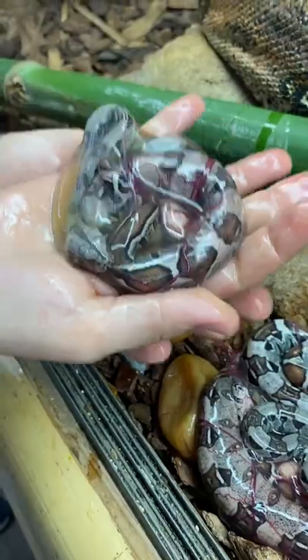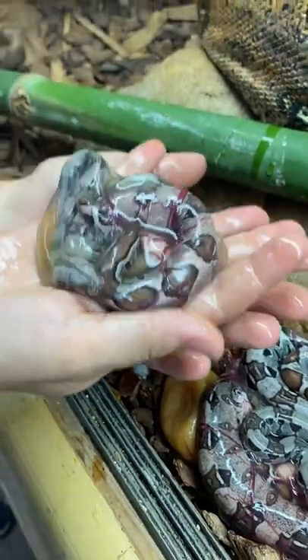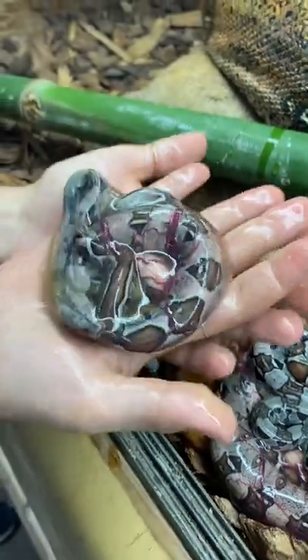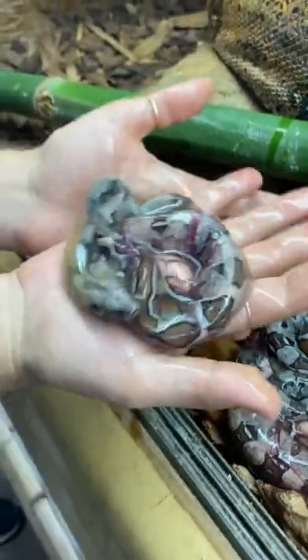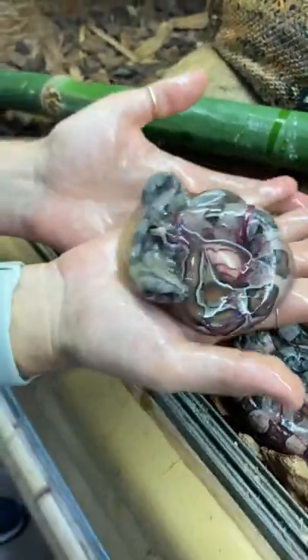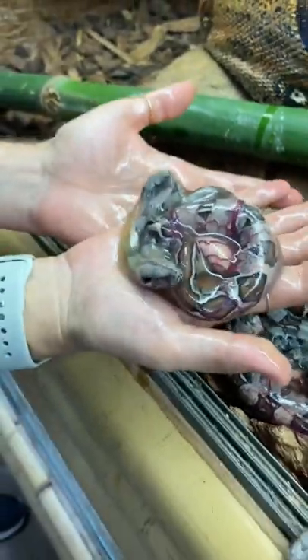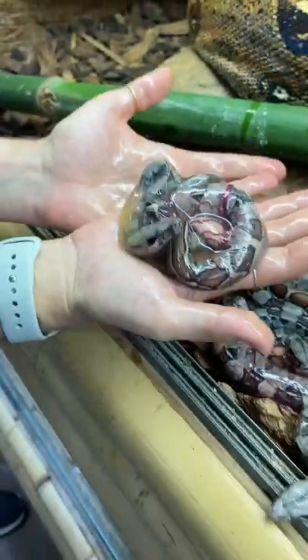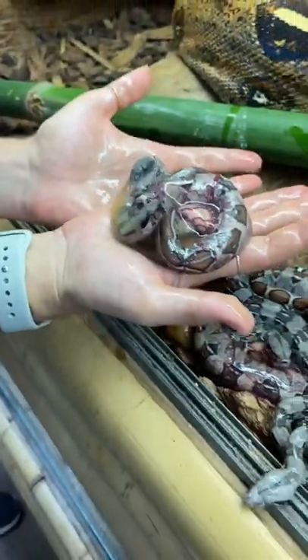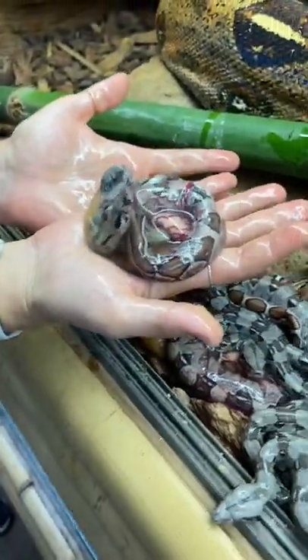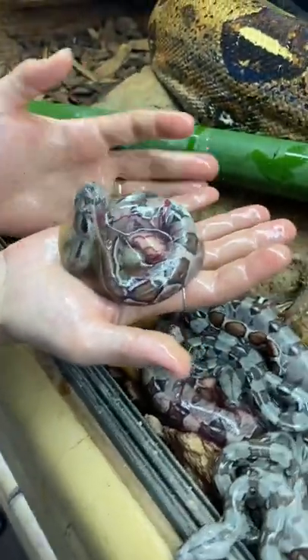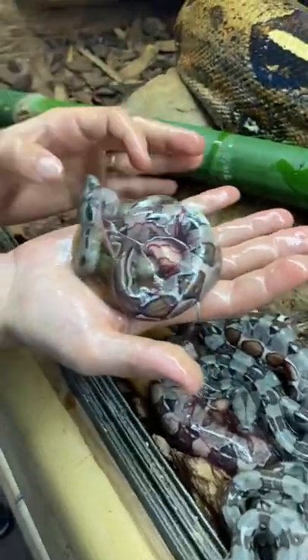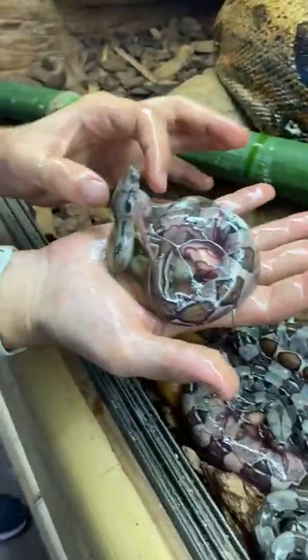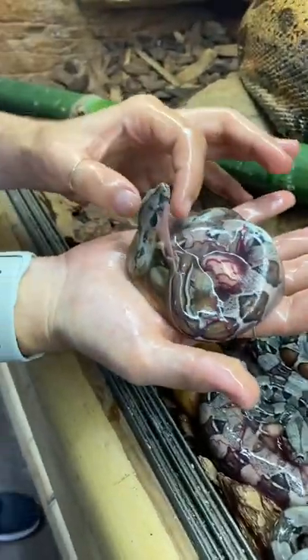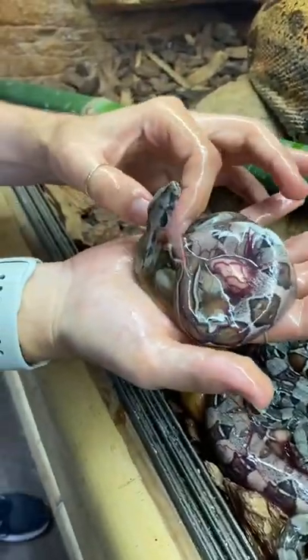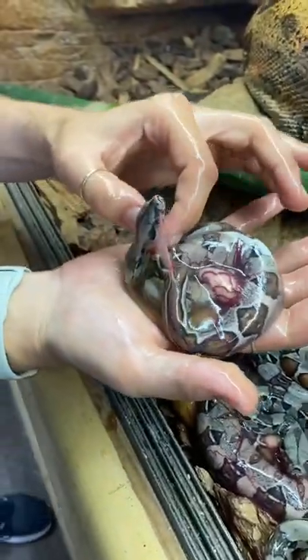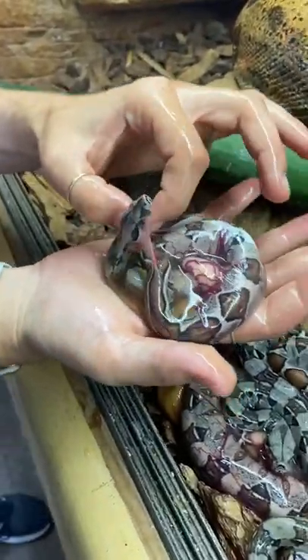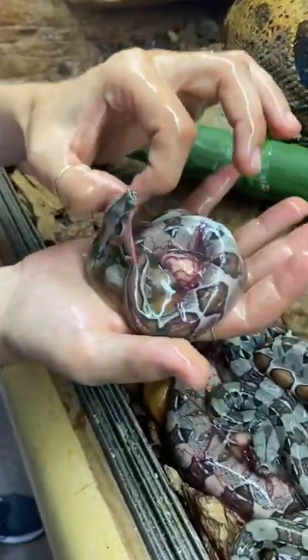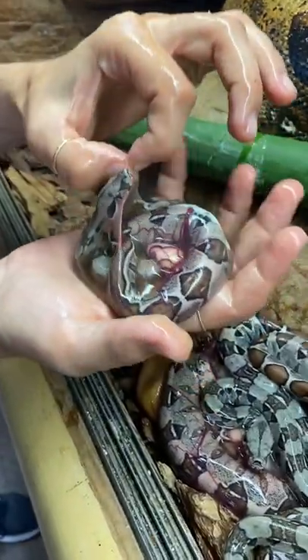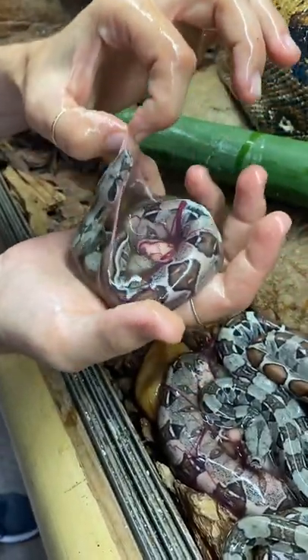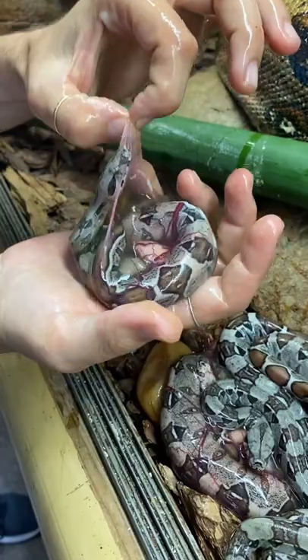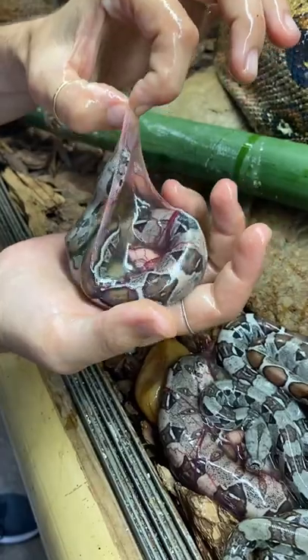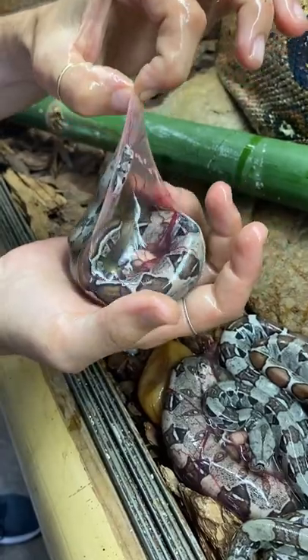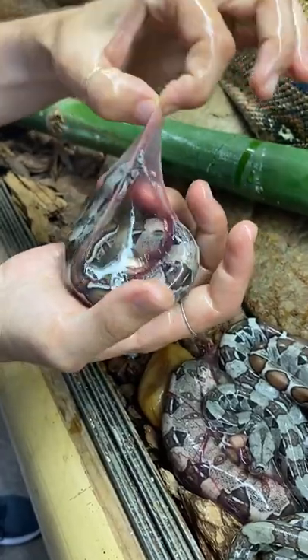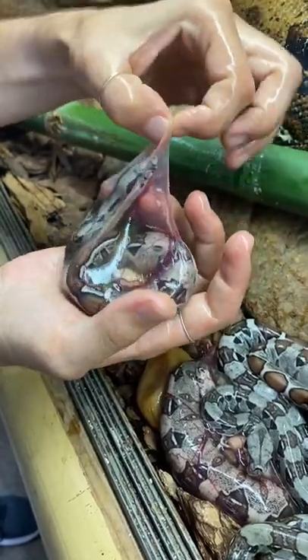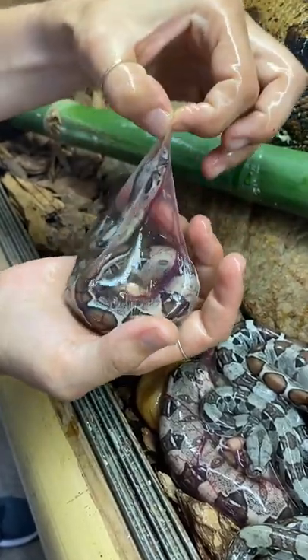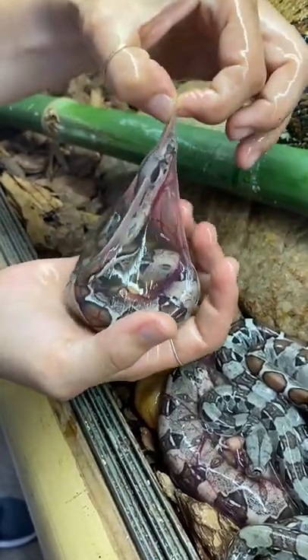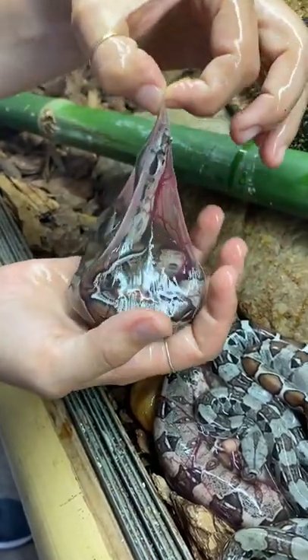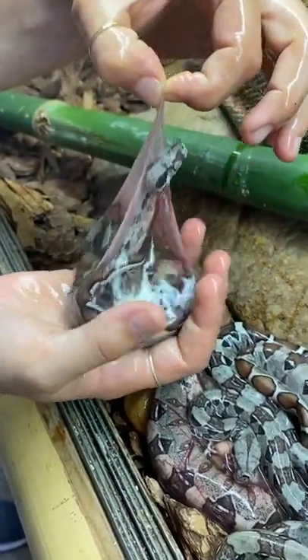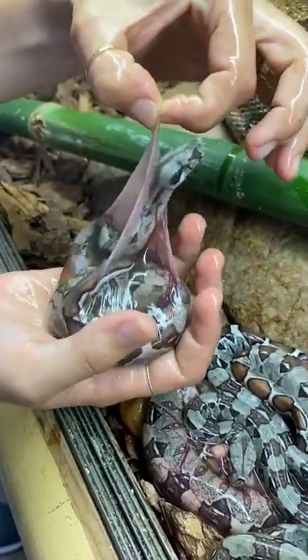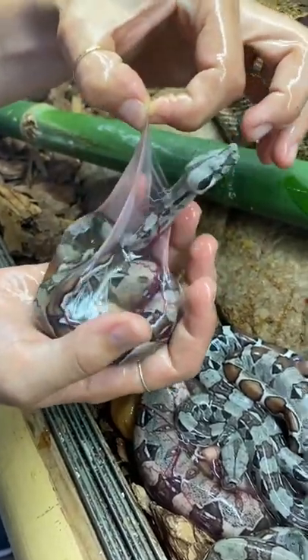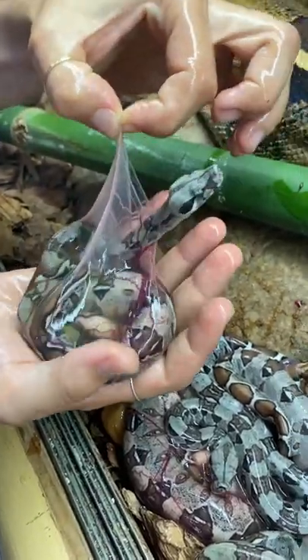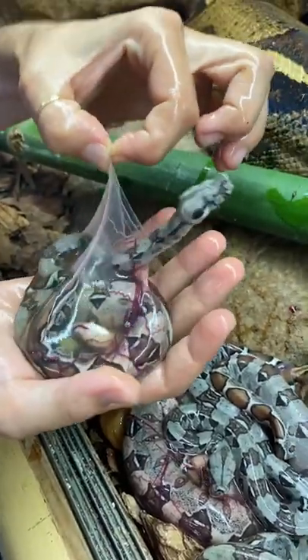How amazing is that? It's like seeing the inside of an egg — like if you took the shell off of one of our python eggs, it would look like... look at that. There we go!